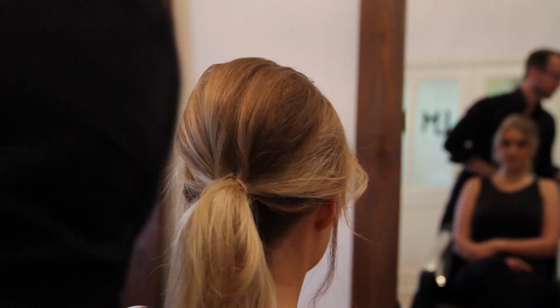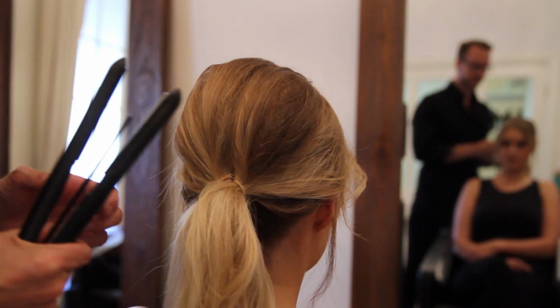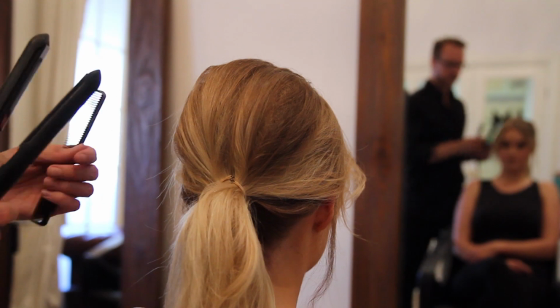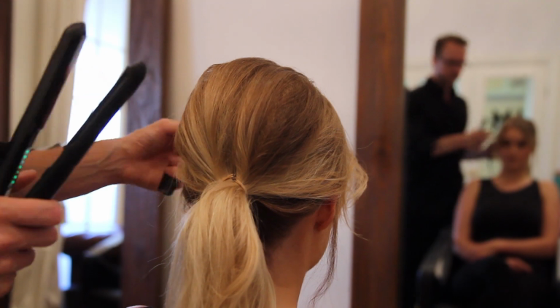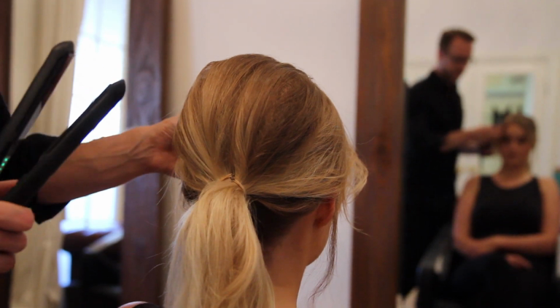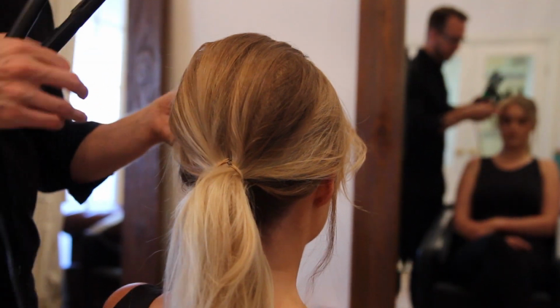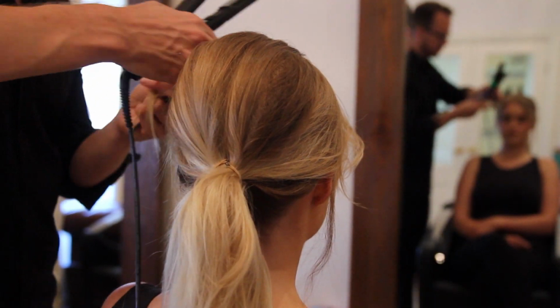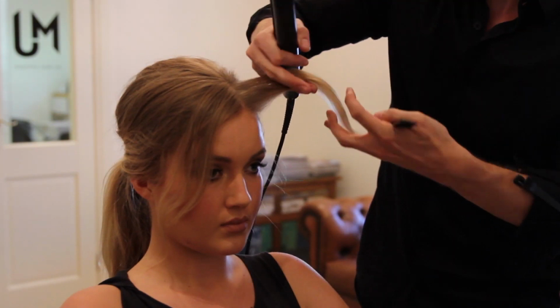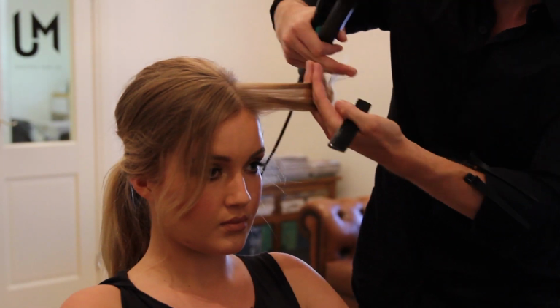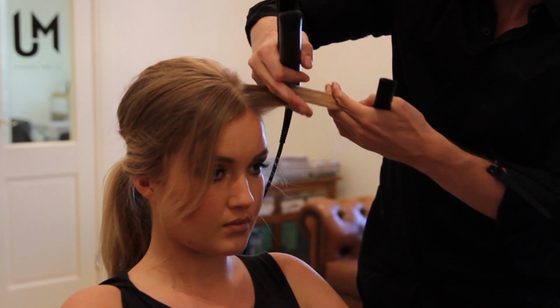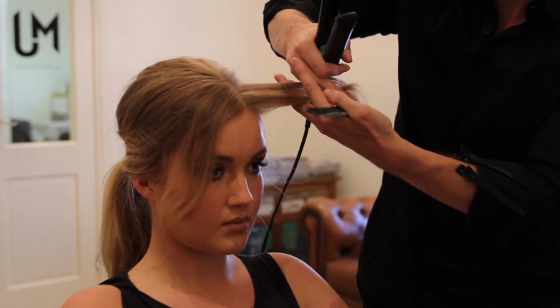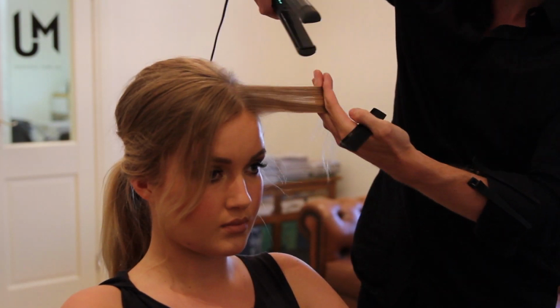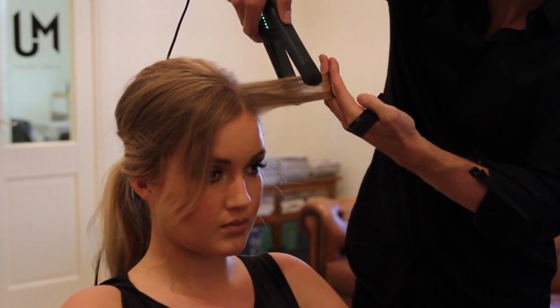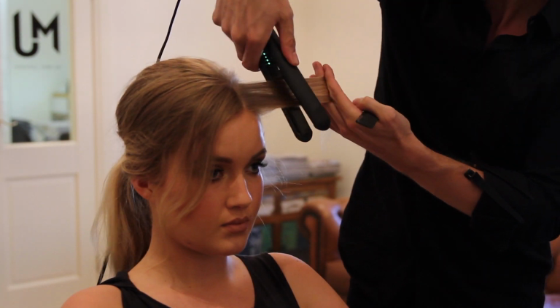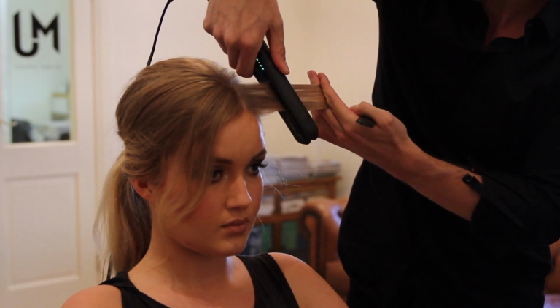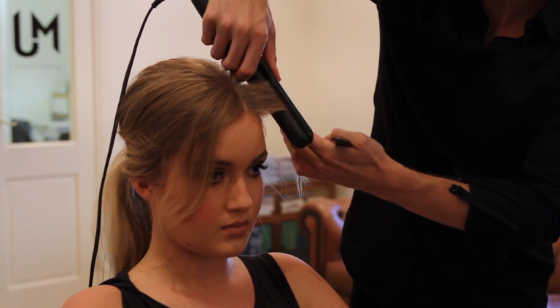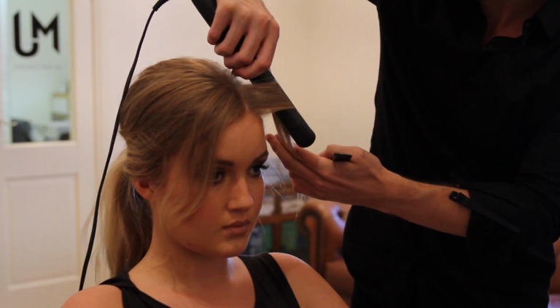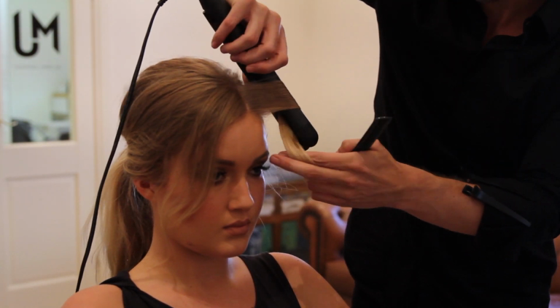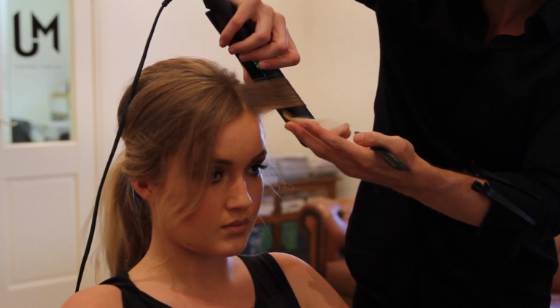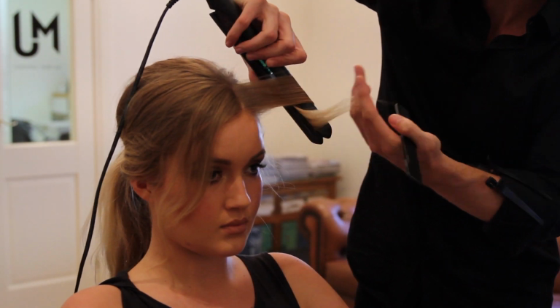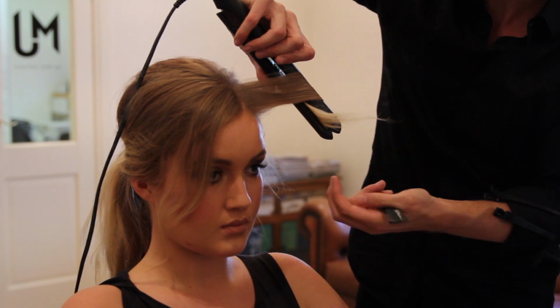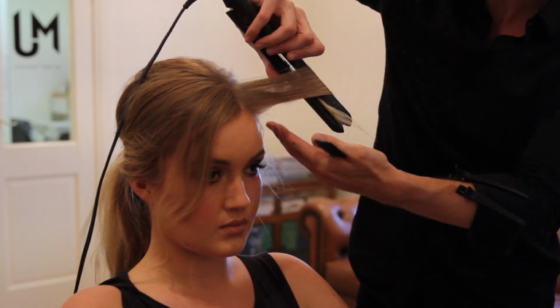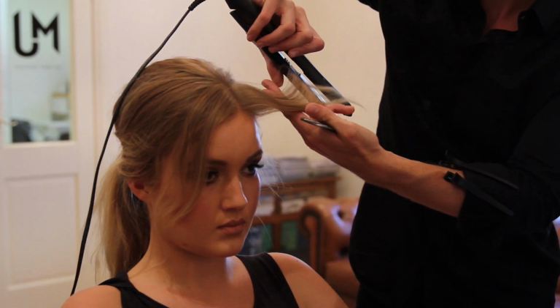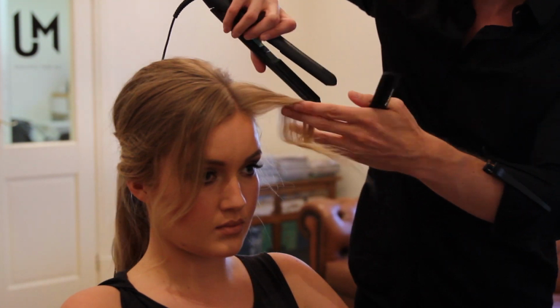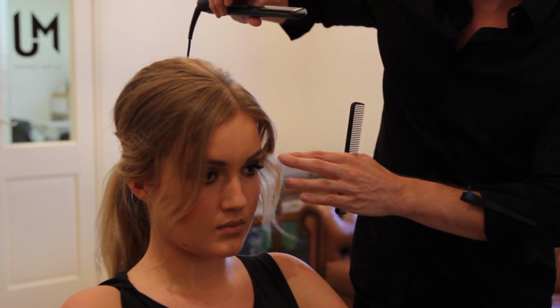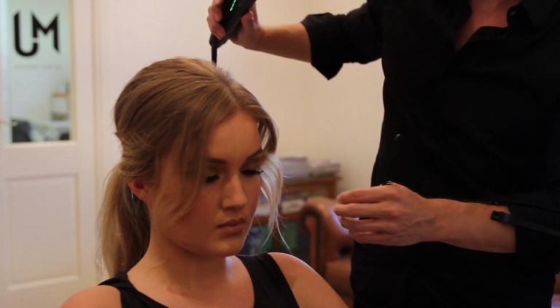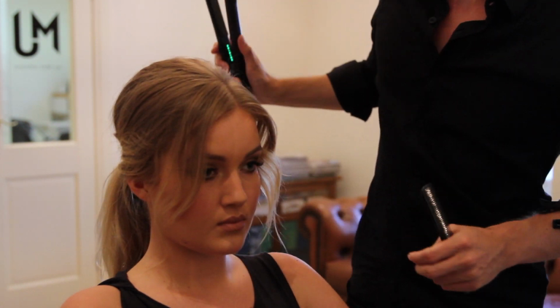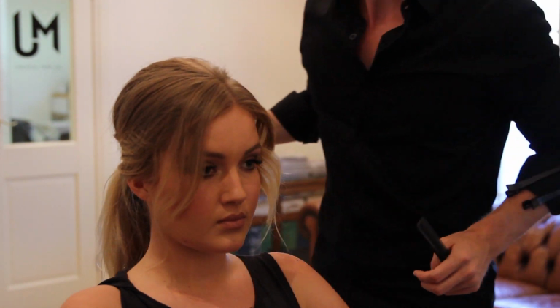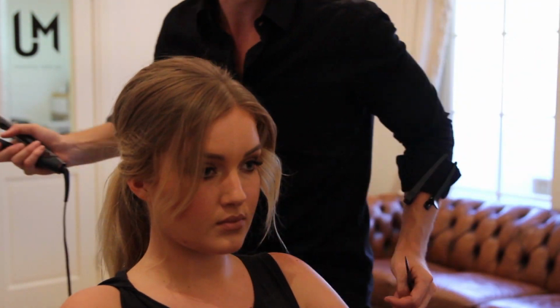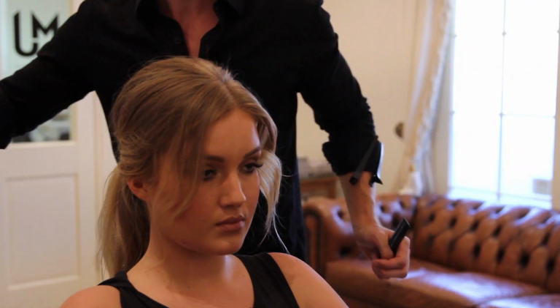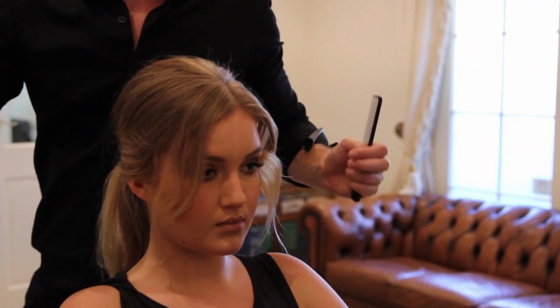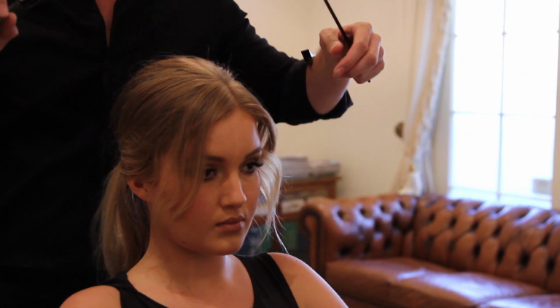The two front parts that are going to be down around the face, I'm going to take these sections and vertically wave off the face and let the ends drop out.